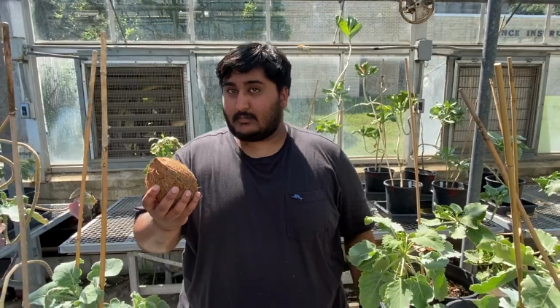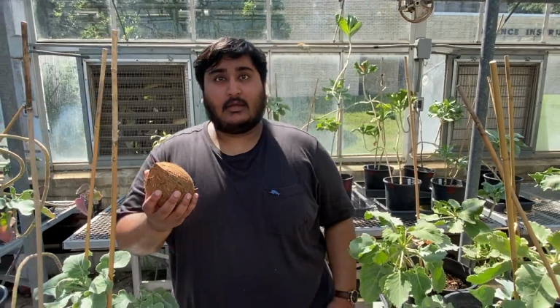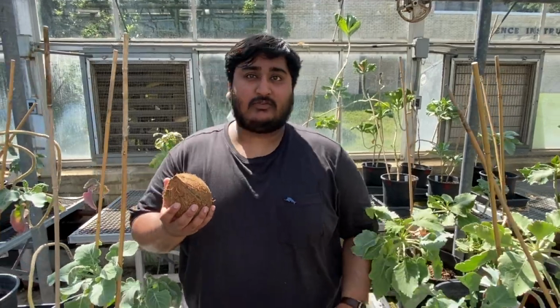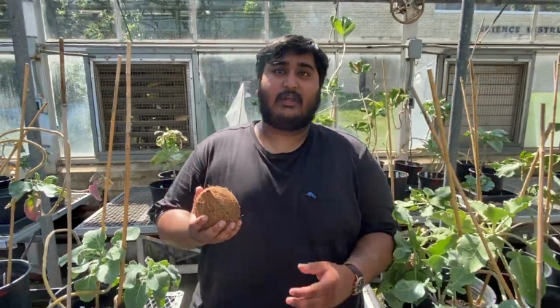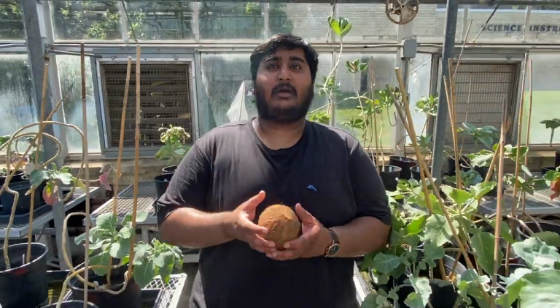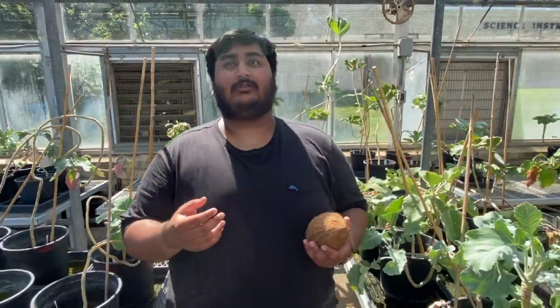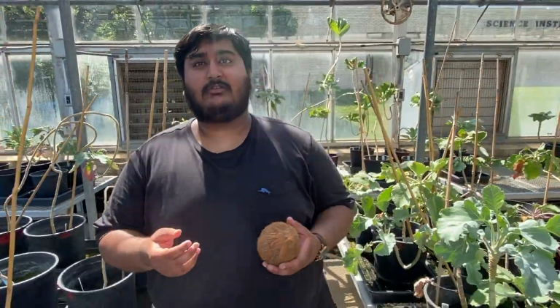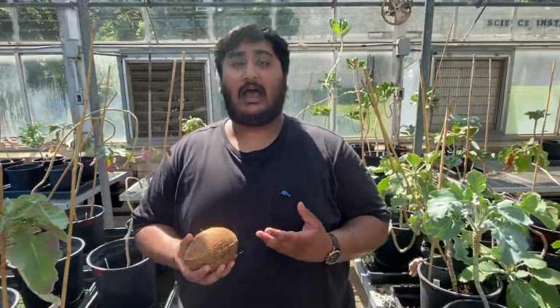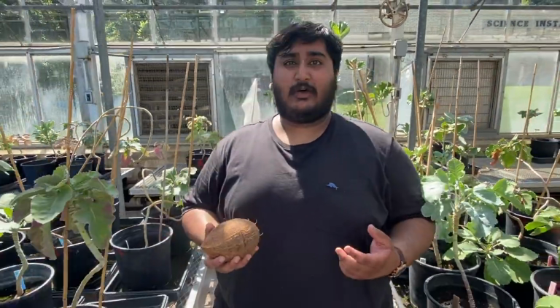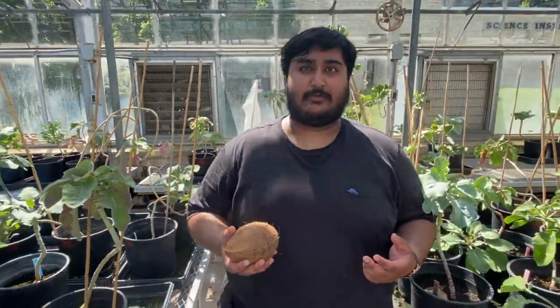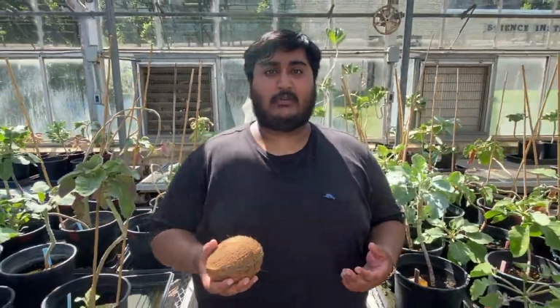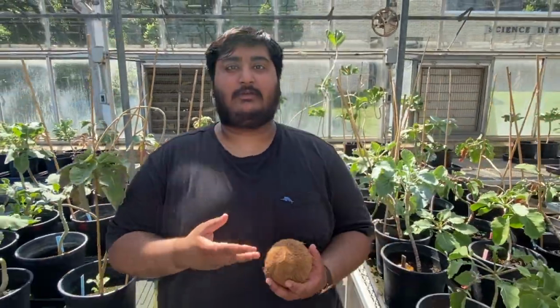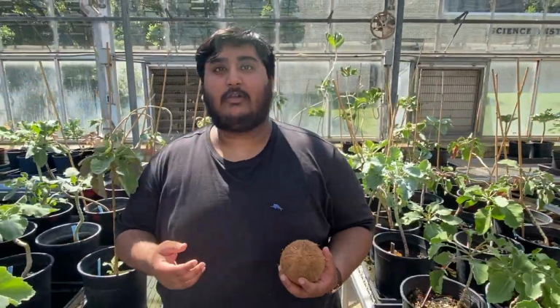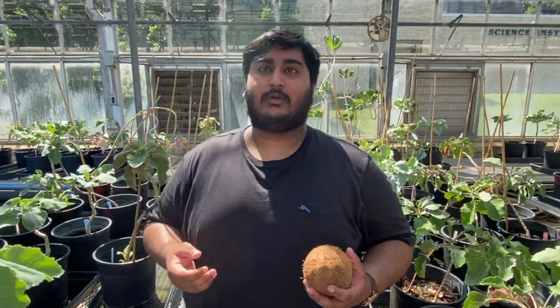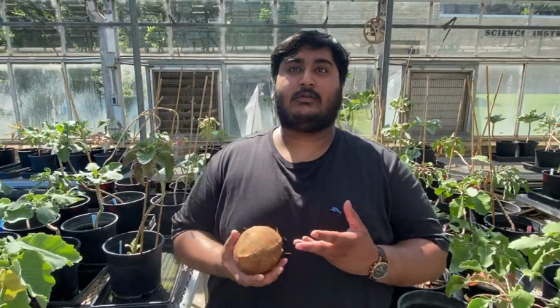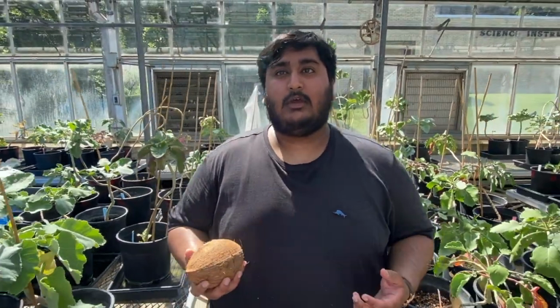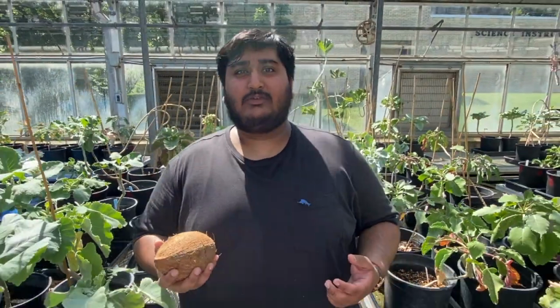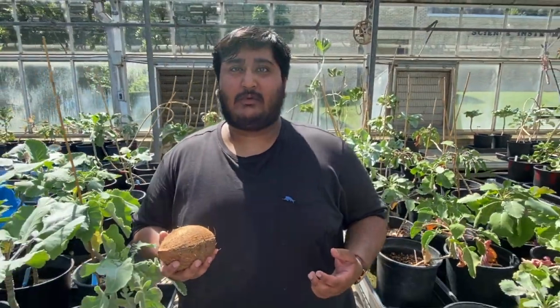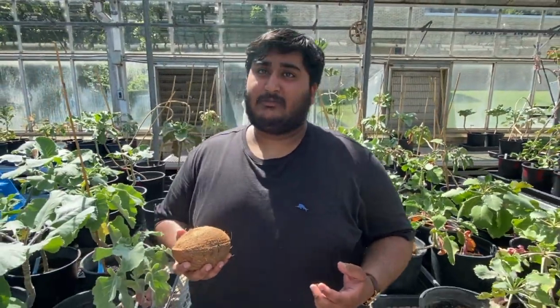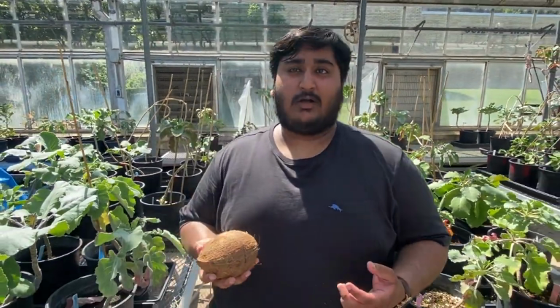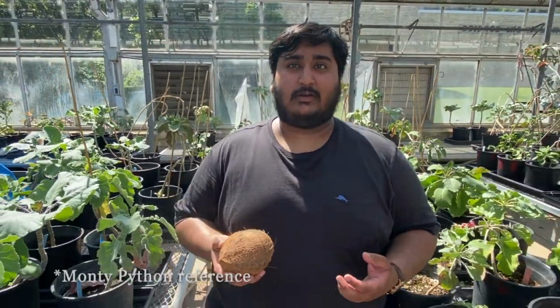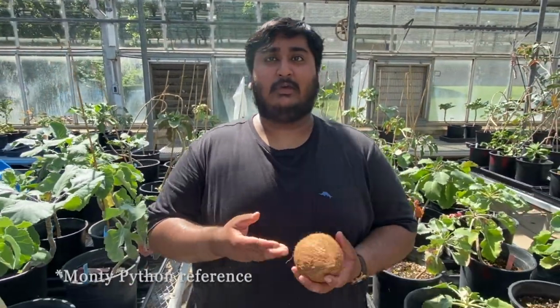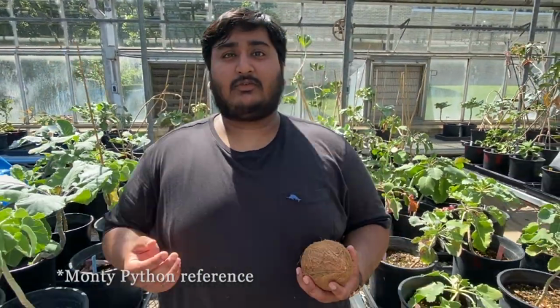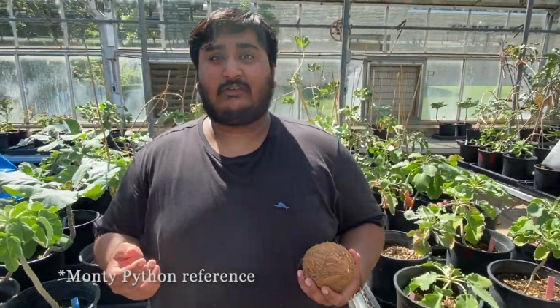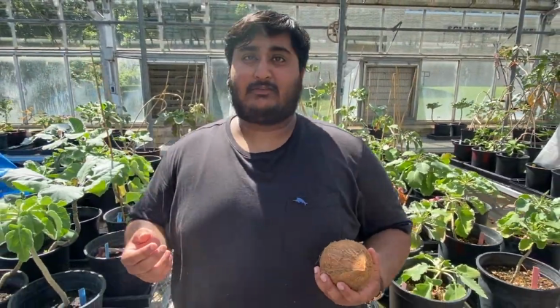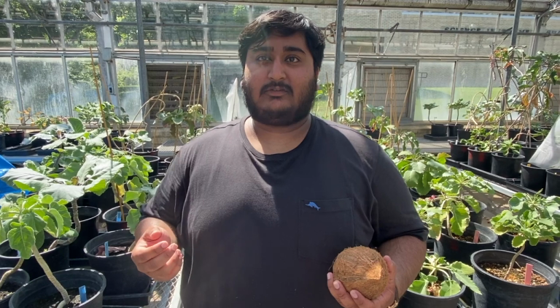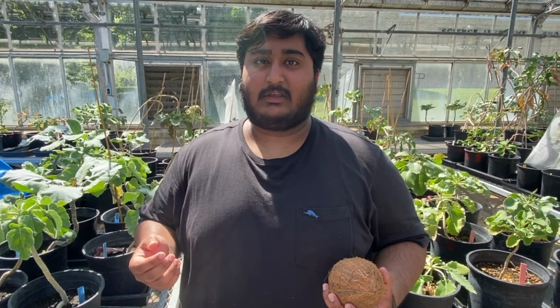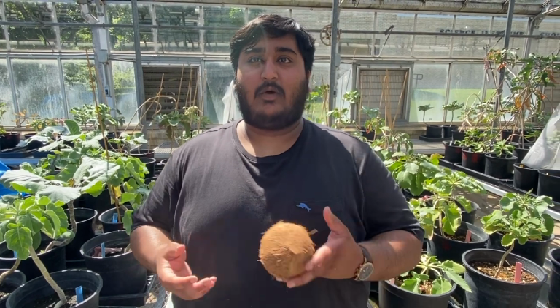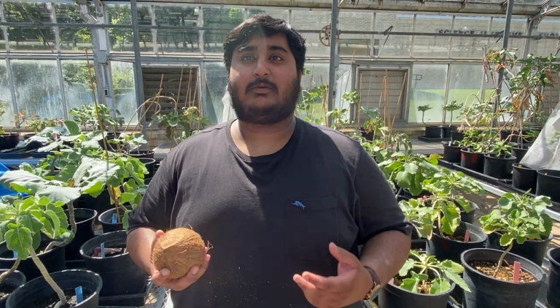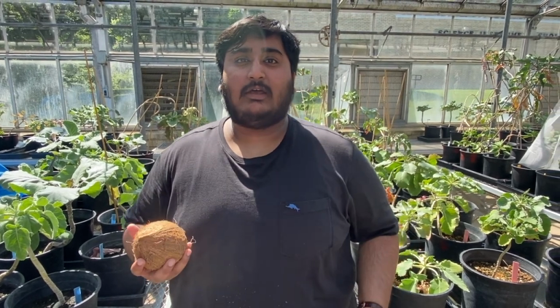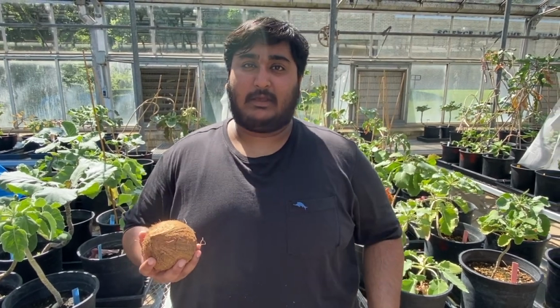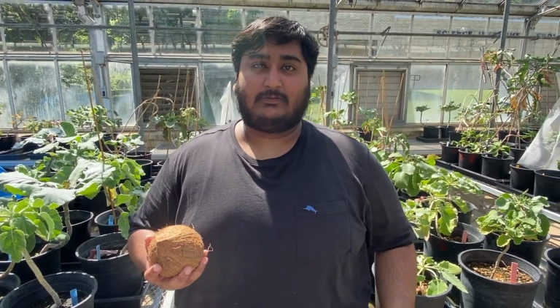A question we often ask our bio students is: how is it possible for coconuts to be found all over the world? While I do chuckle when some say swallows carried them, this question is how we get students to start thinking about water dispersal and plant migration.